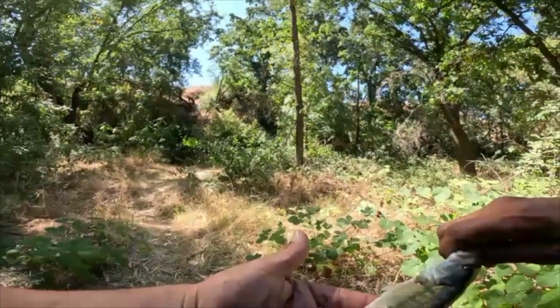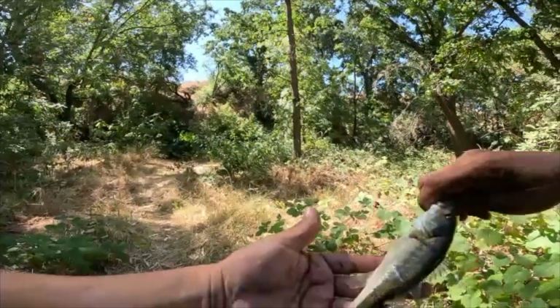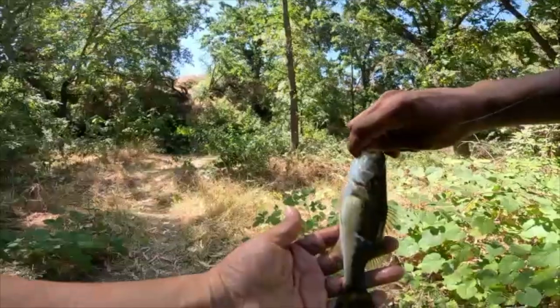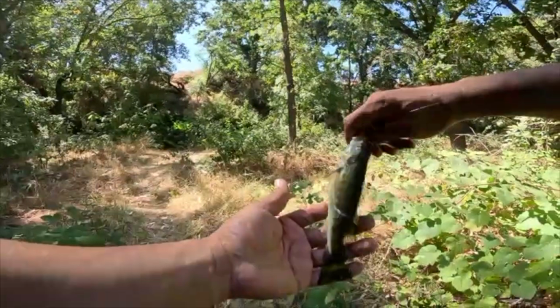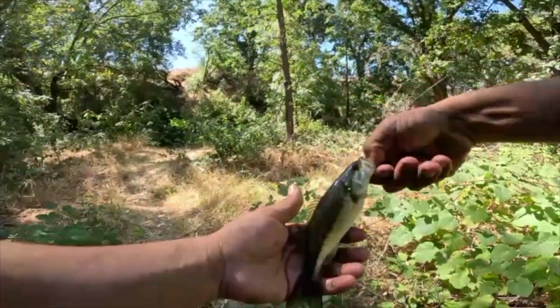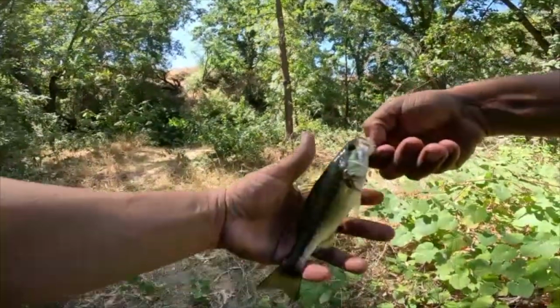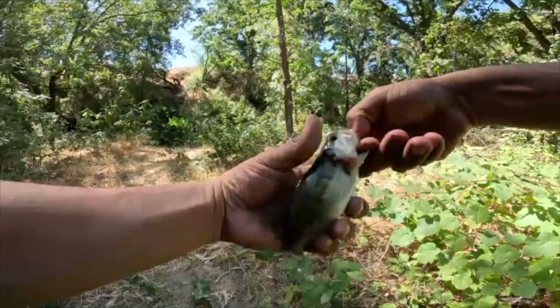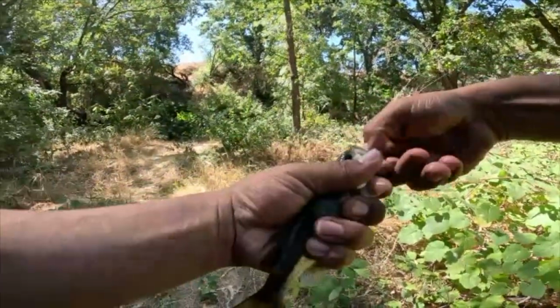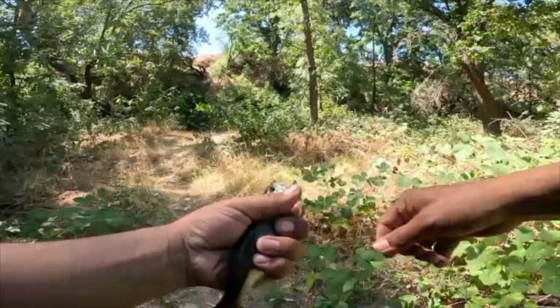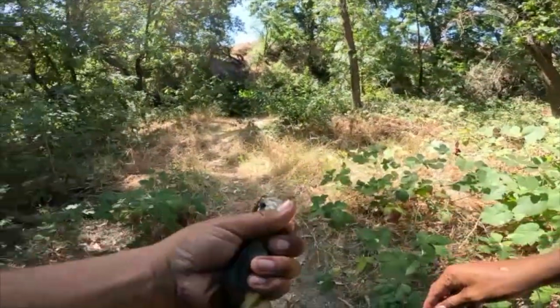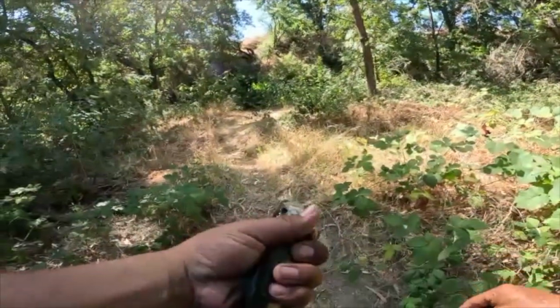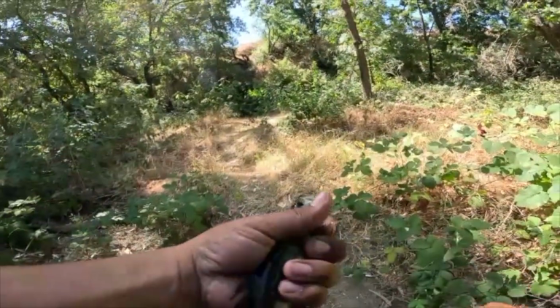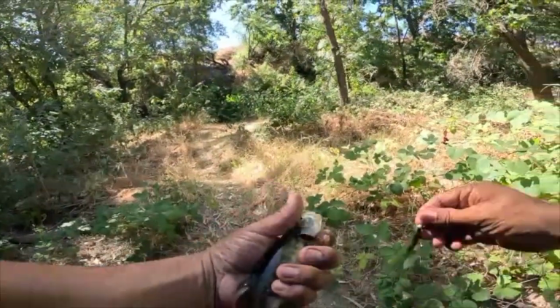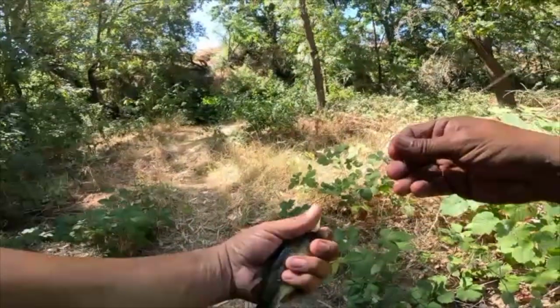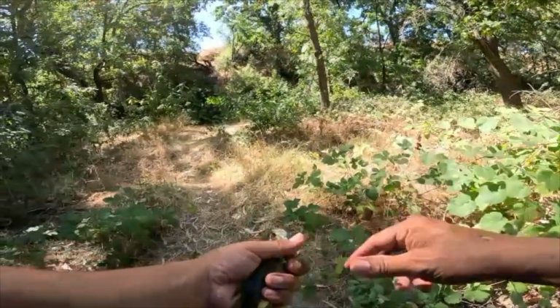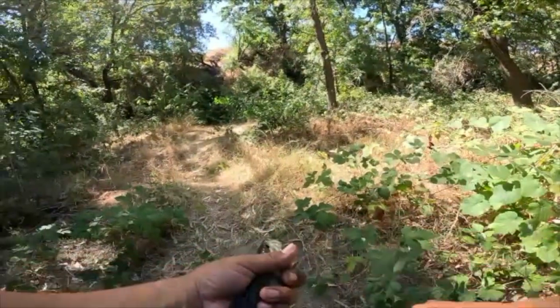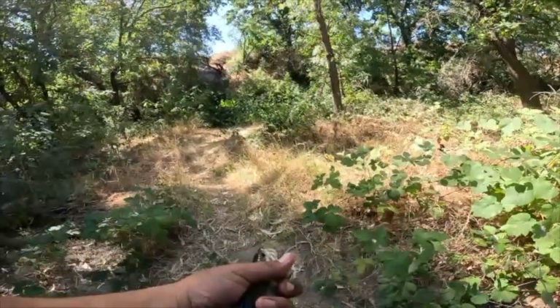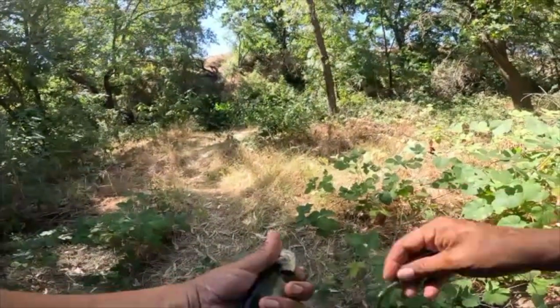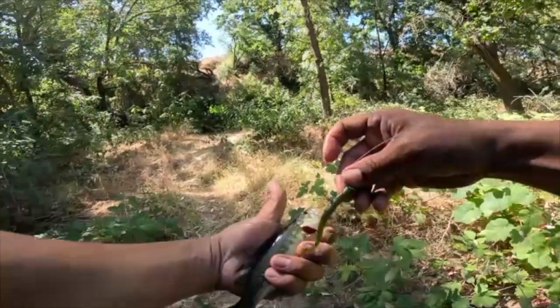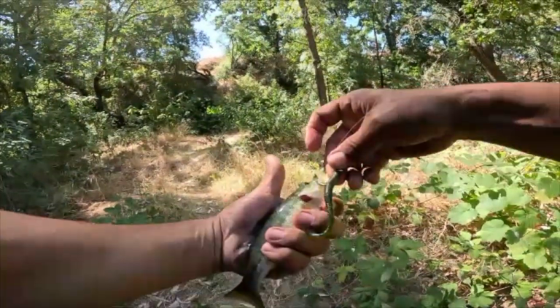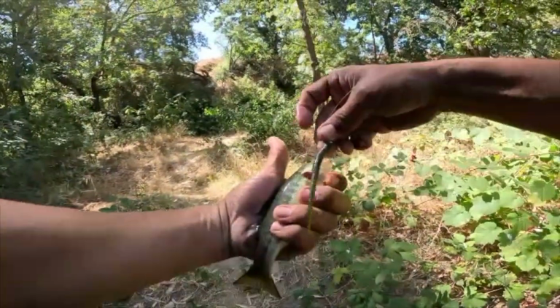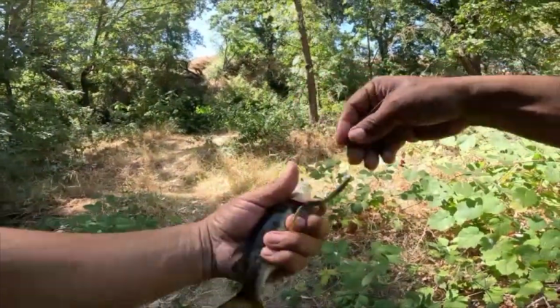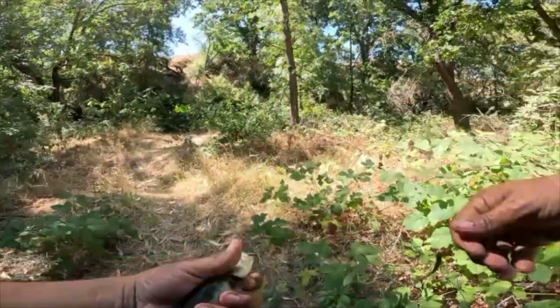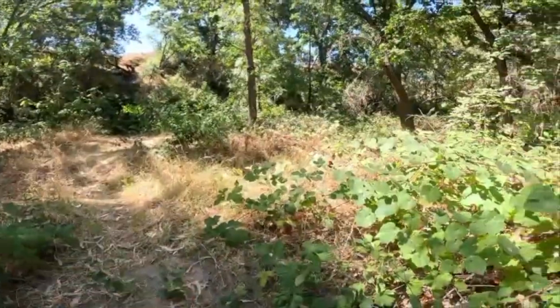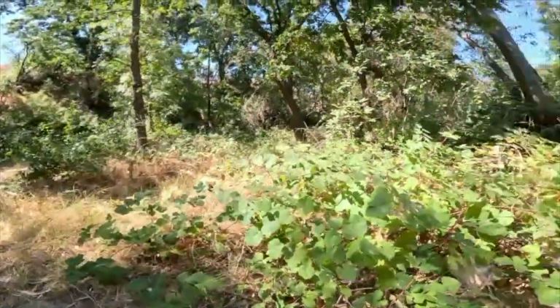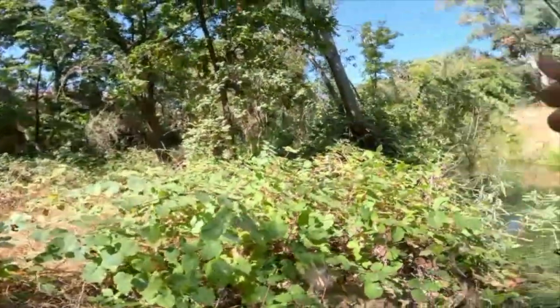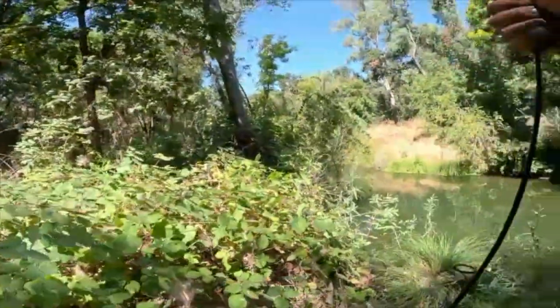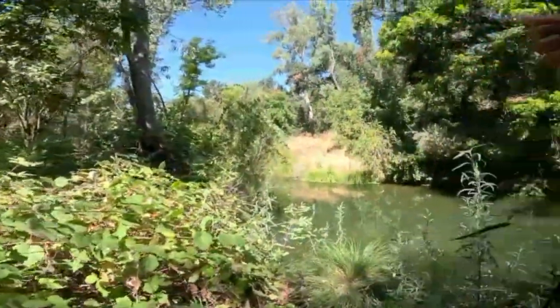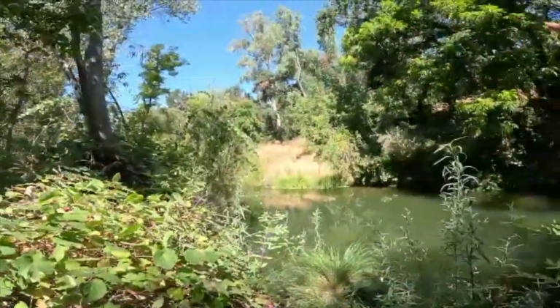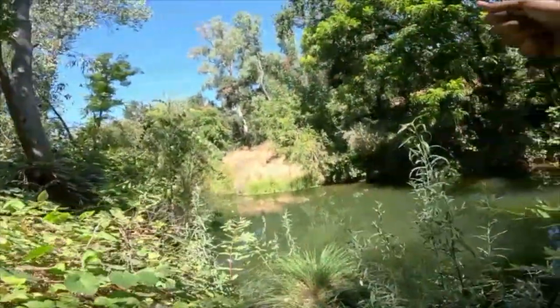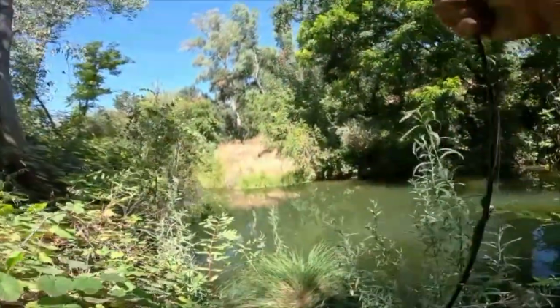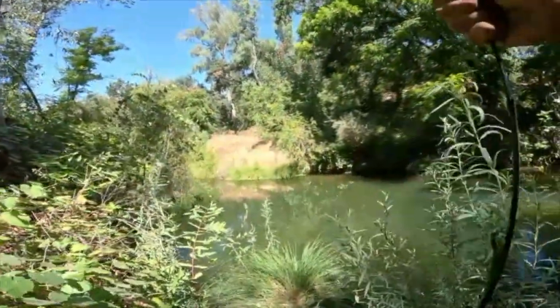Something almost got him. That's a little guy. Jig. Let's go get the big brother.